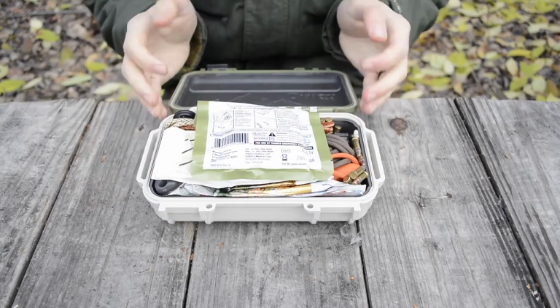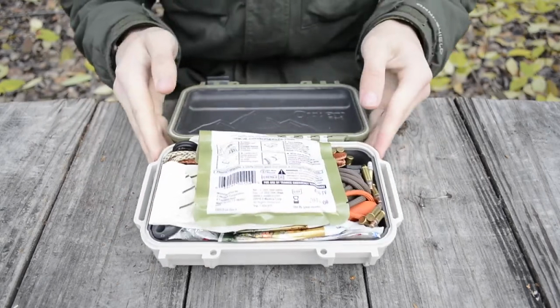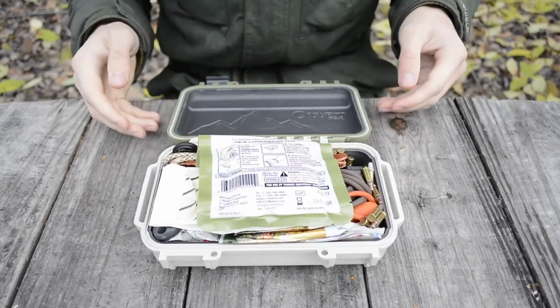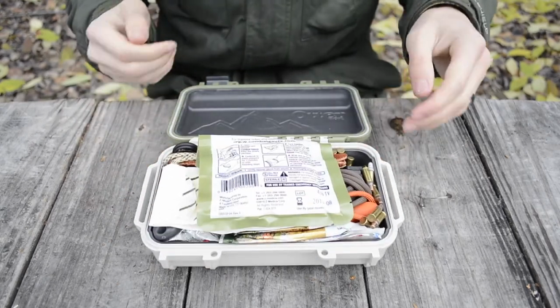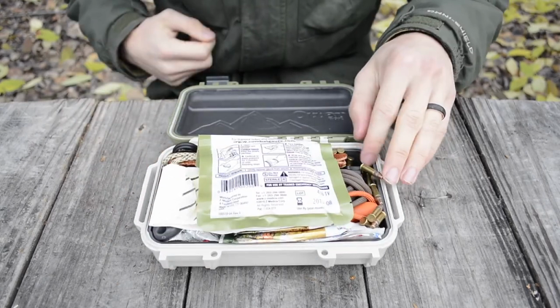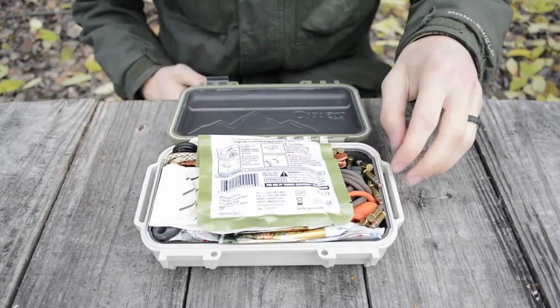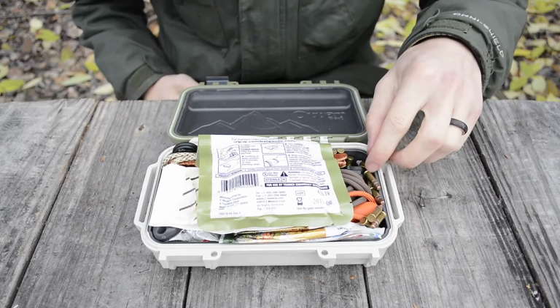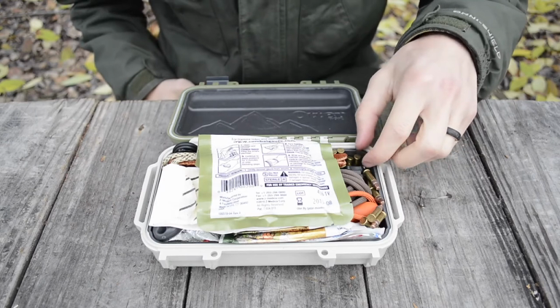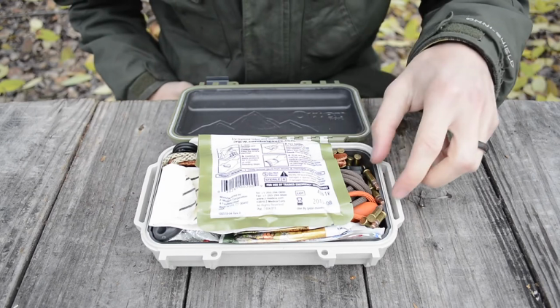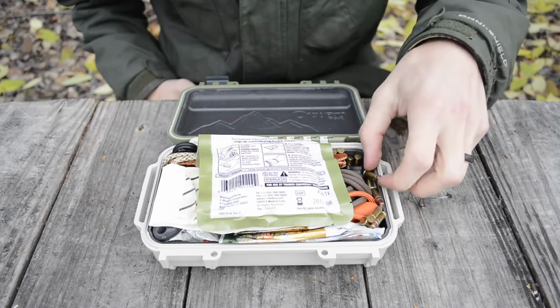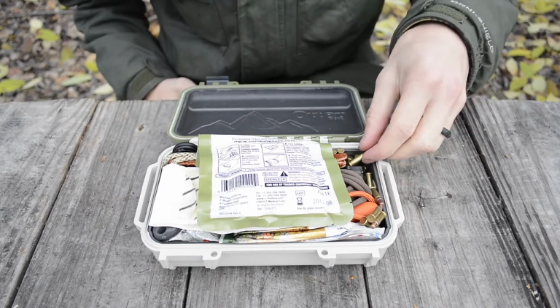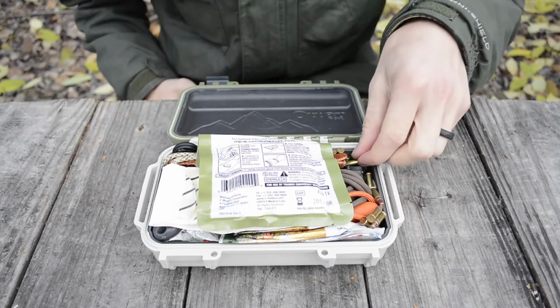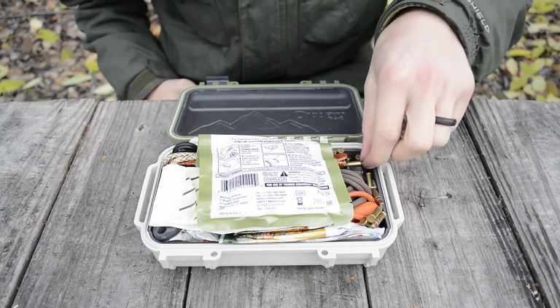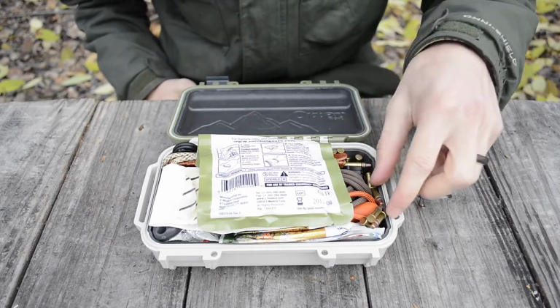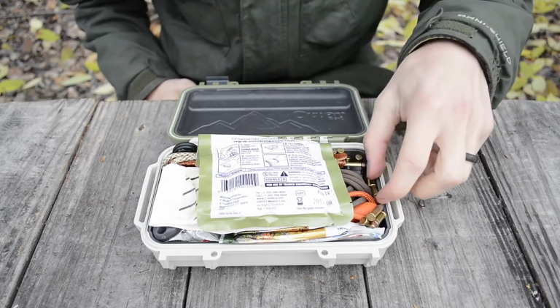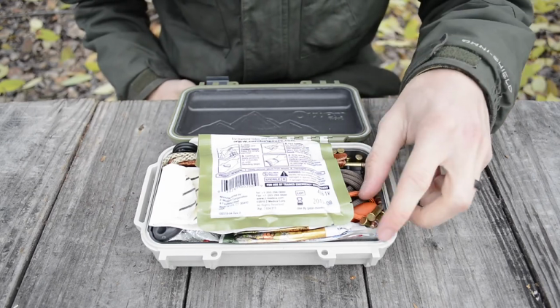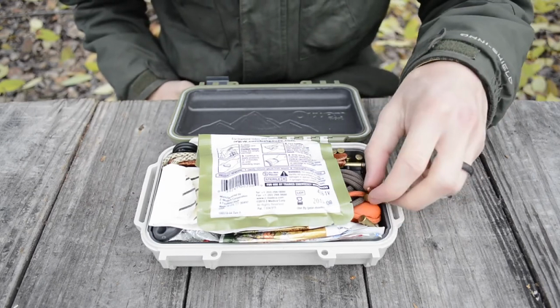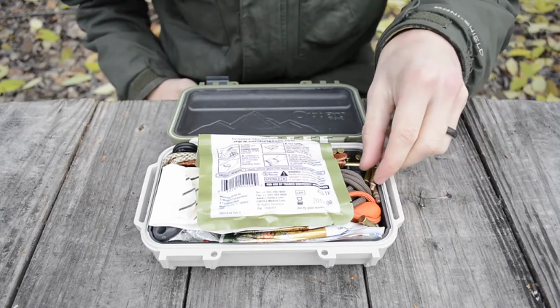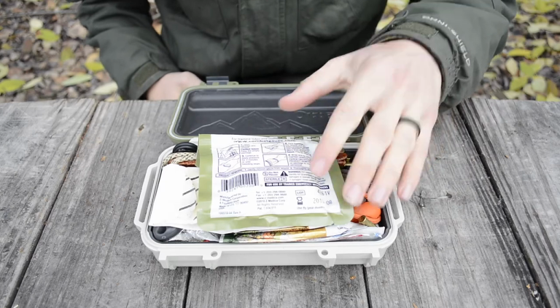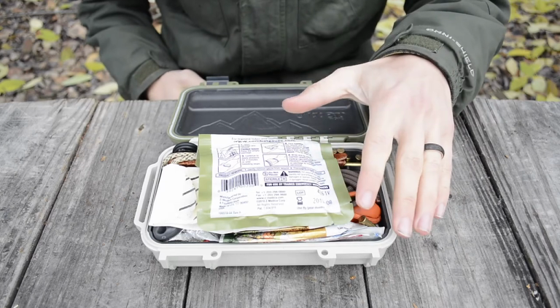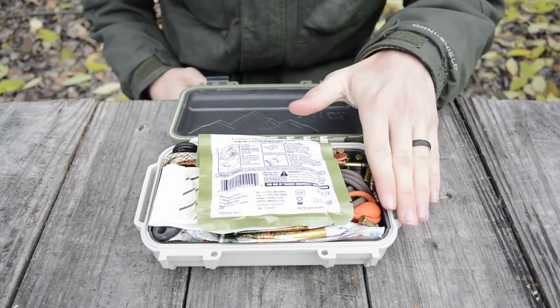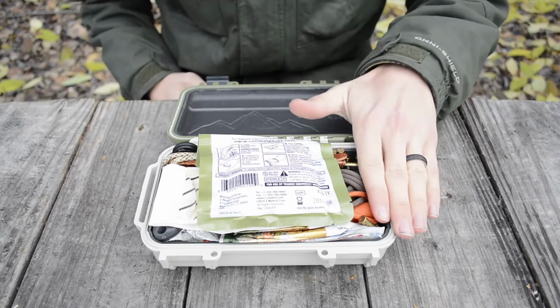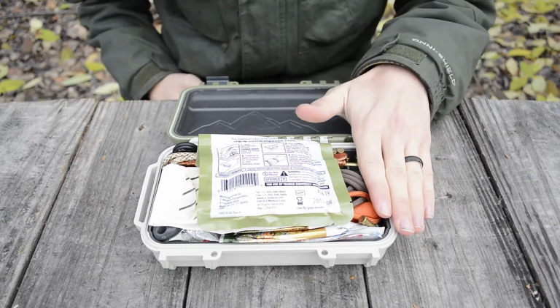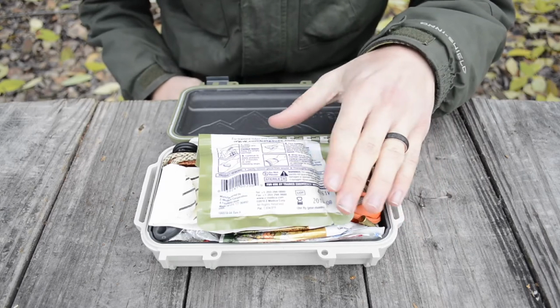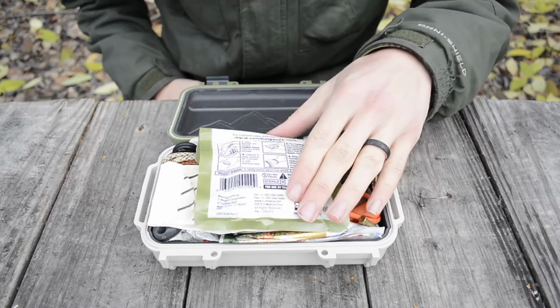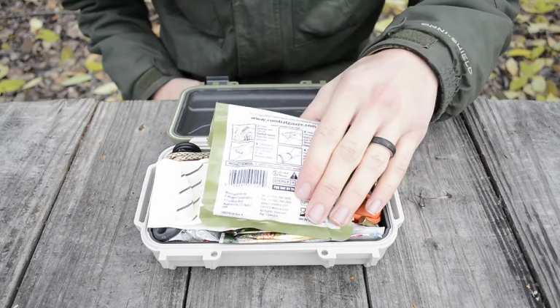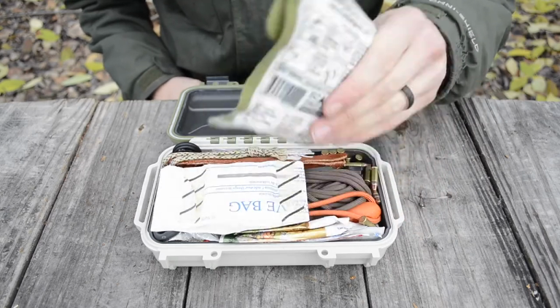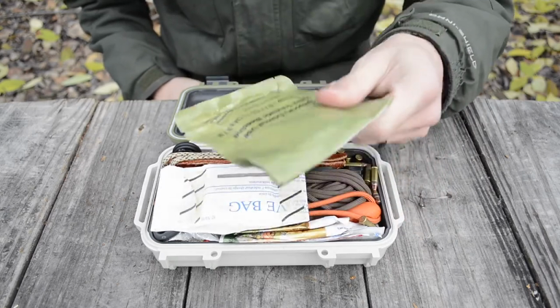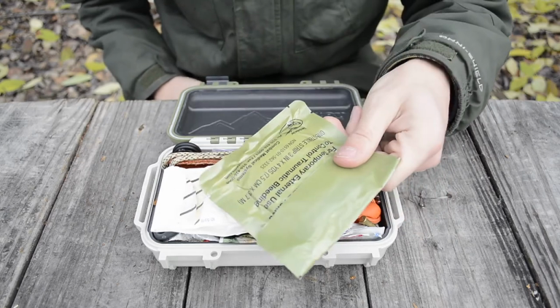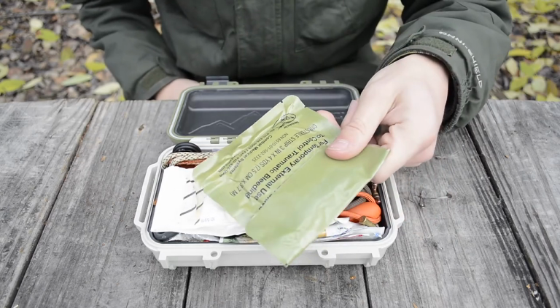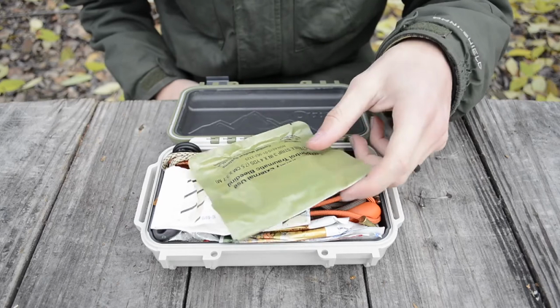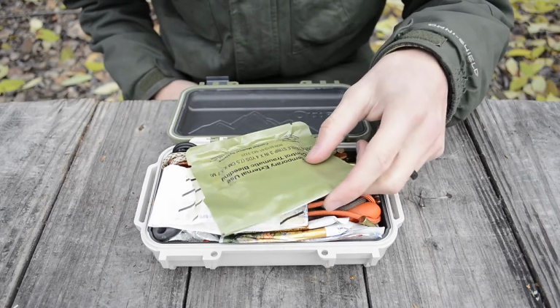Opening it up, this is what it looks like on the inside. First things first, besides all these random .22 rounds, I have combat gauze on the top.